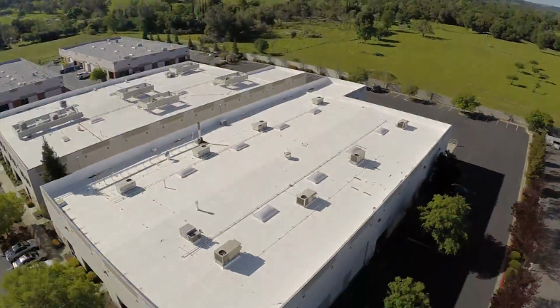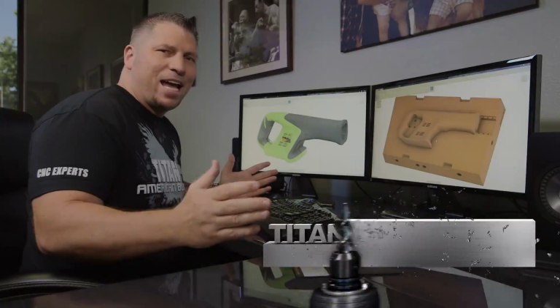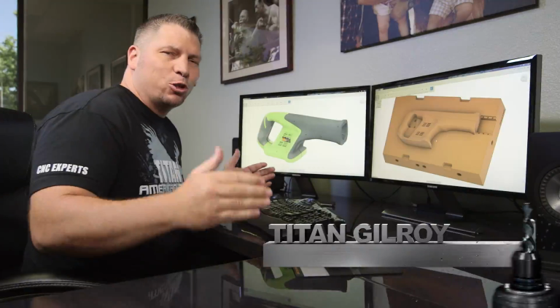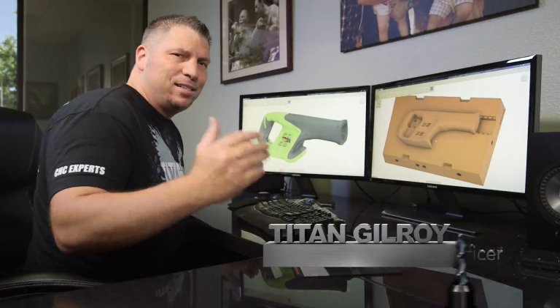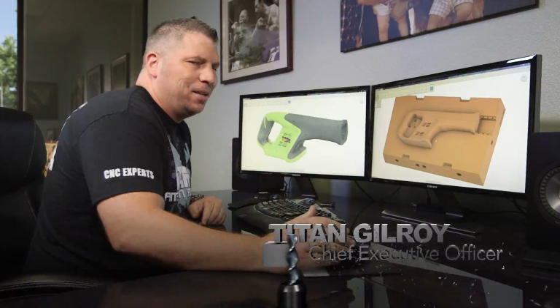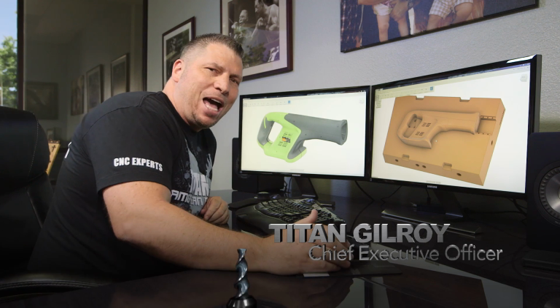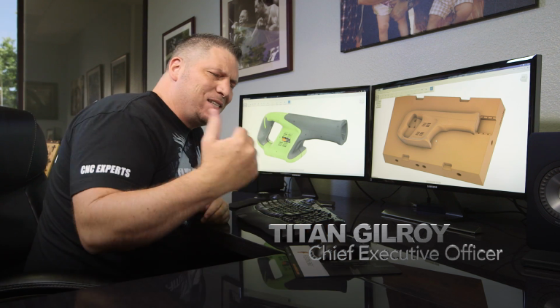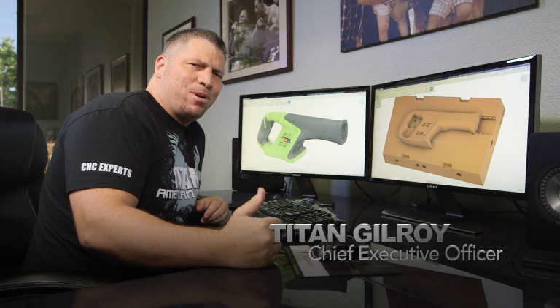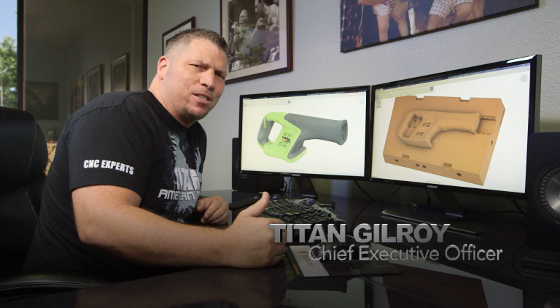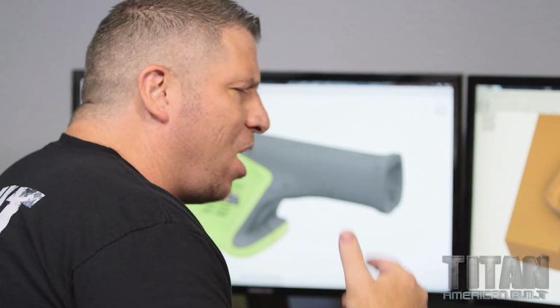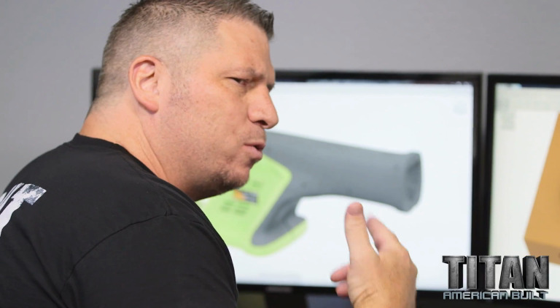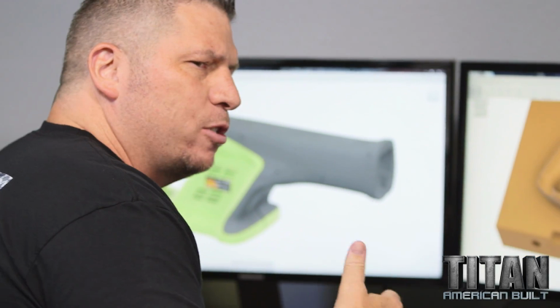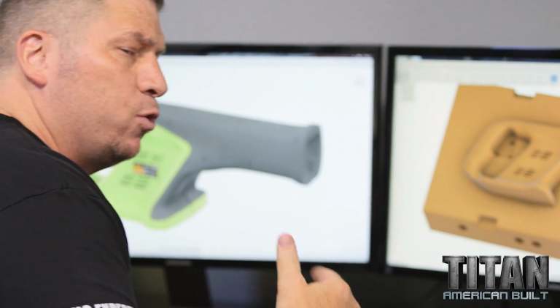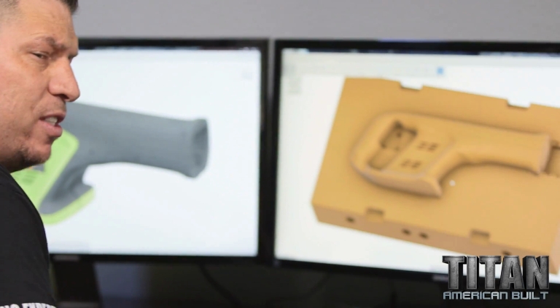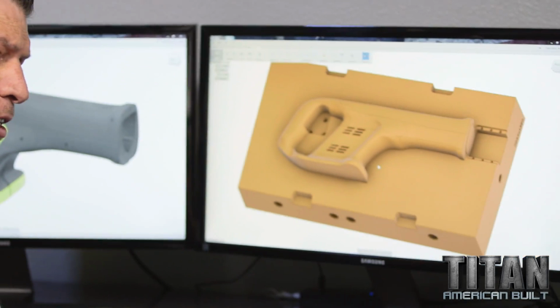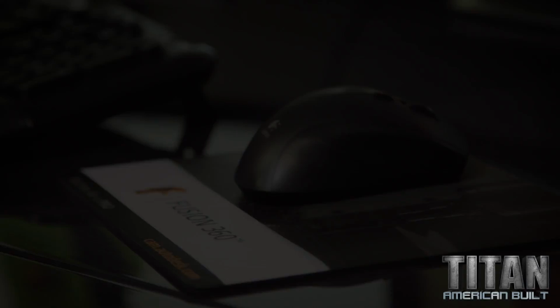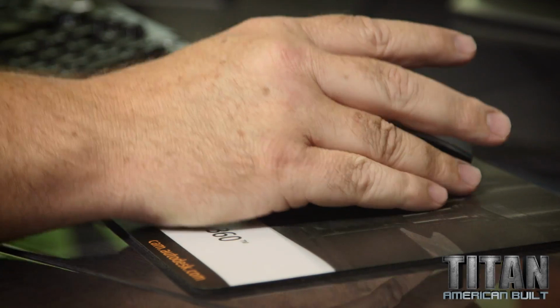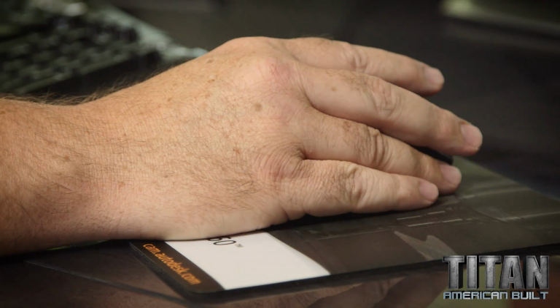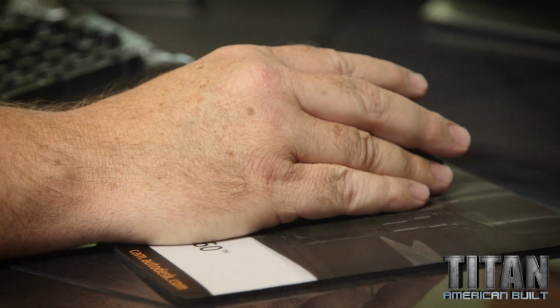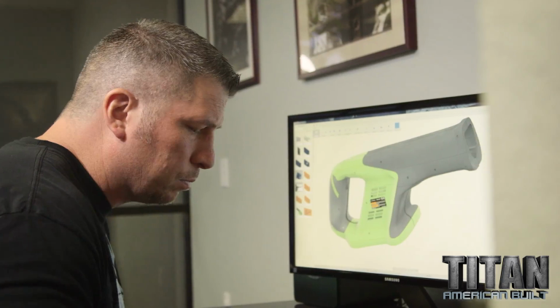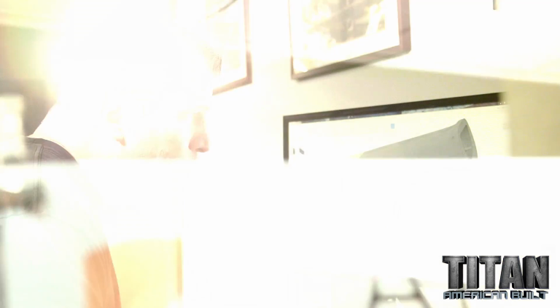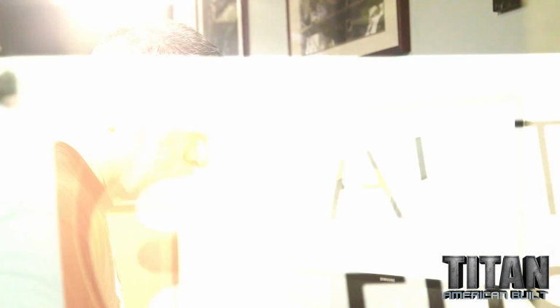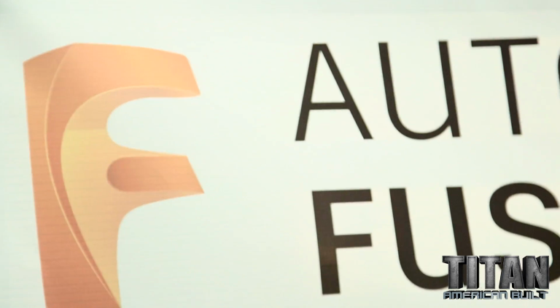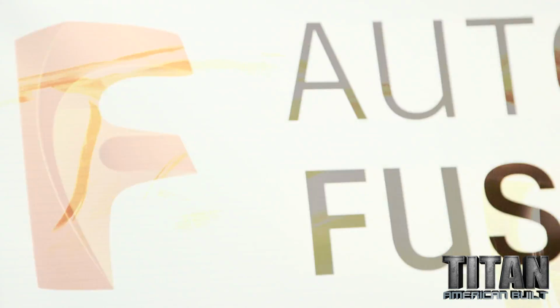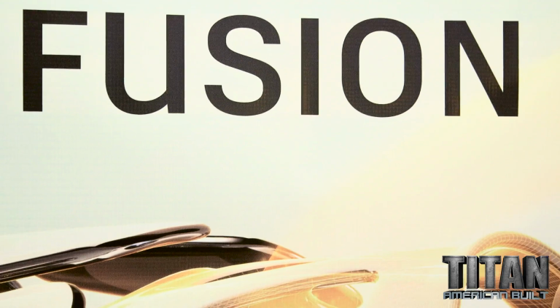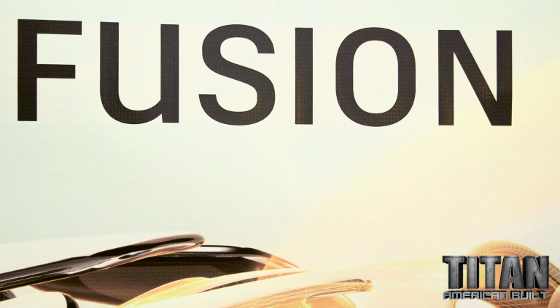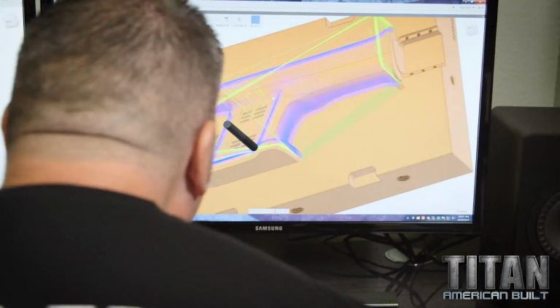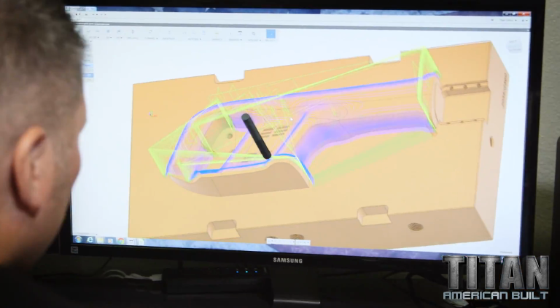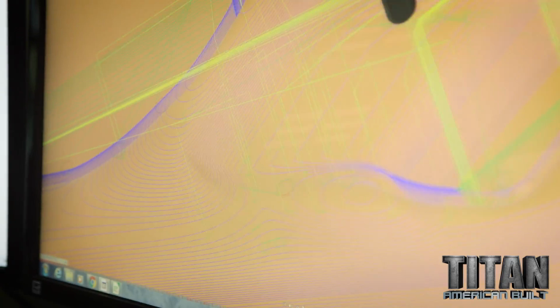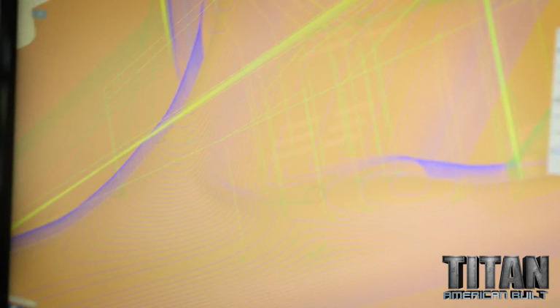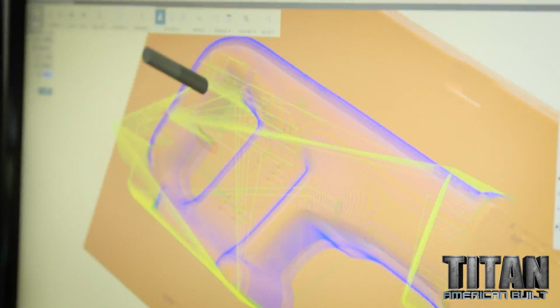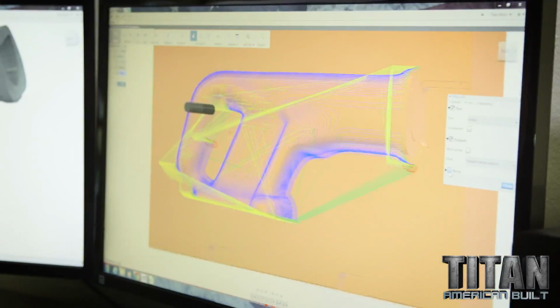Today is a great day. I gotta sit here in my office with the Autodesk Fusion 360. It's a cloud-based CAD/CAM software that takes simplicity to a whole new level.